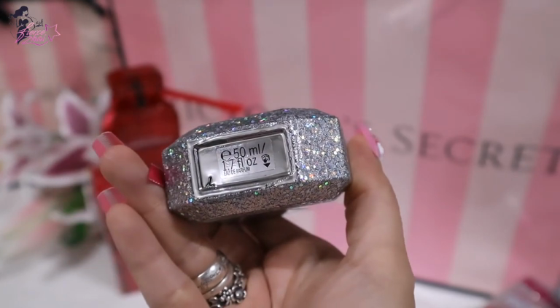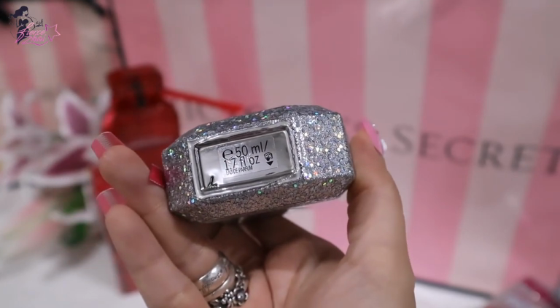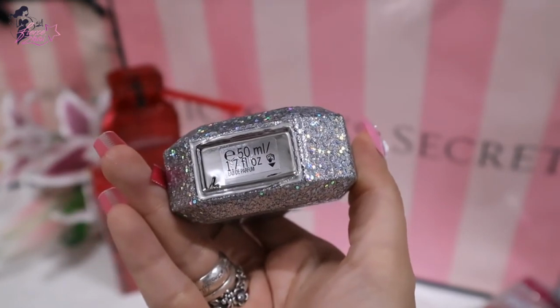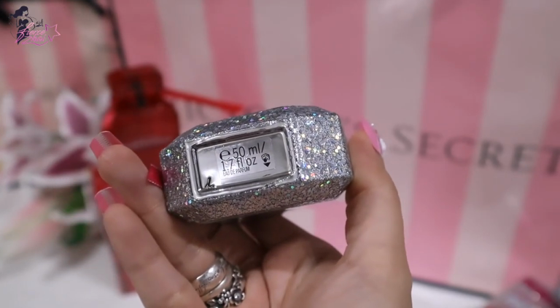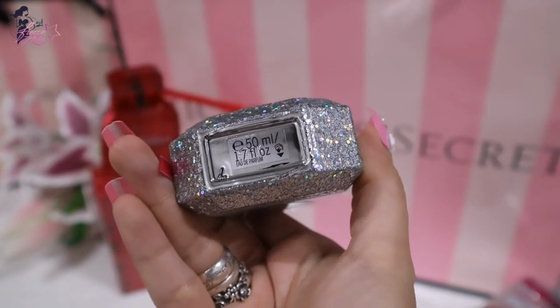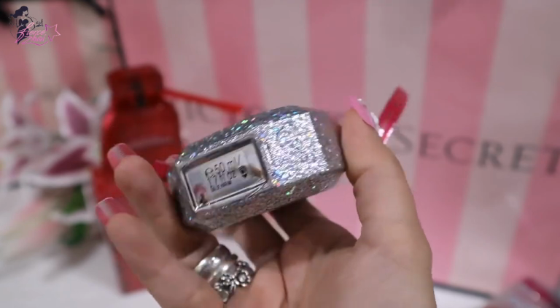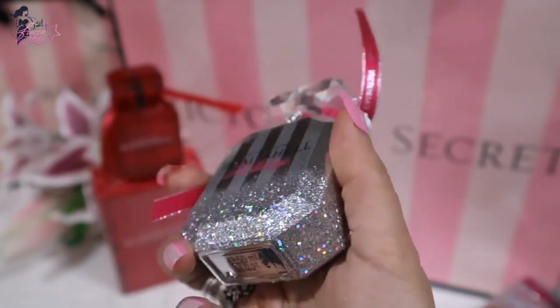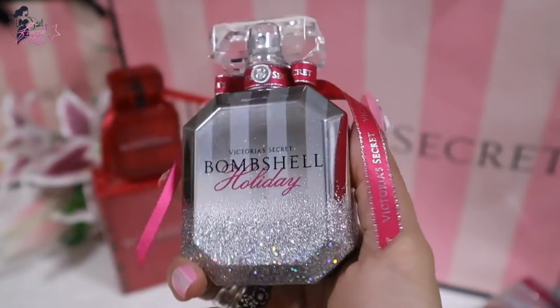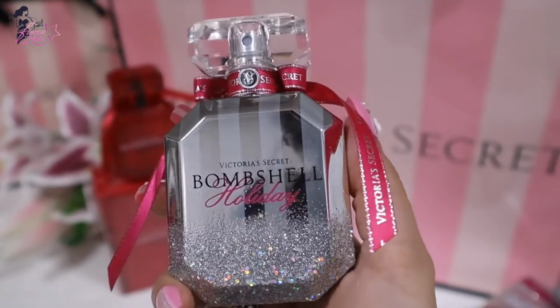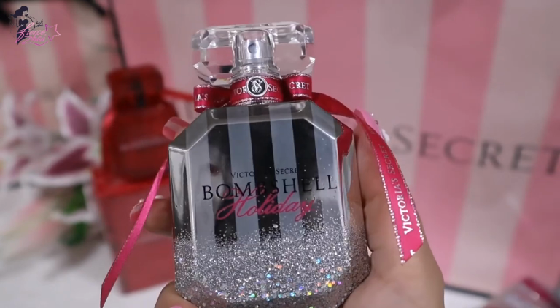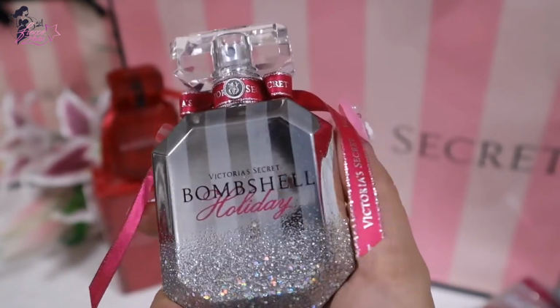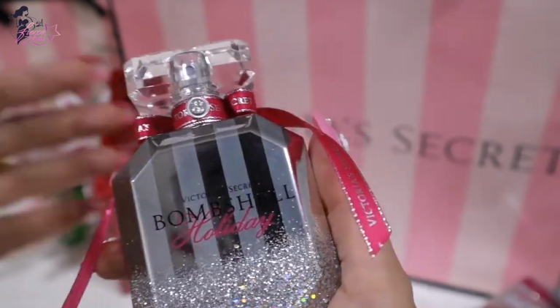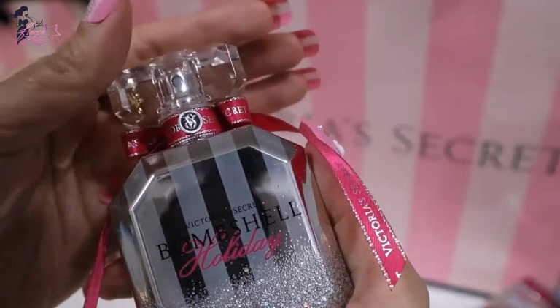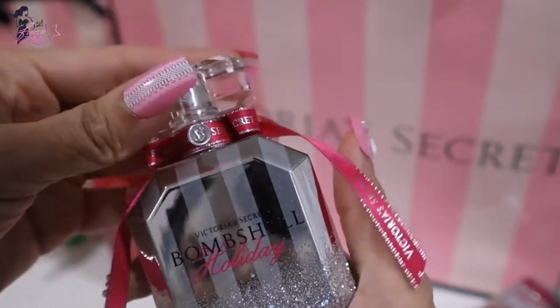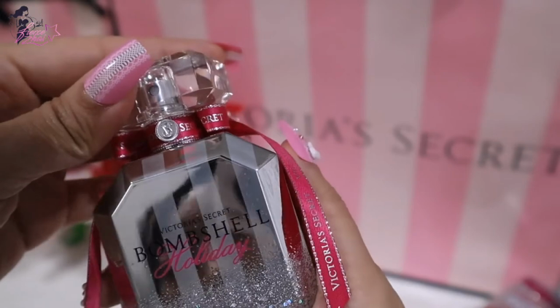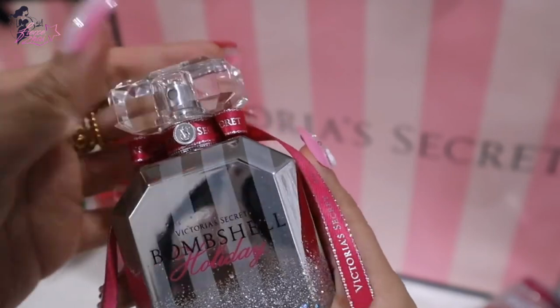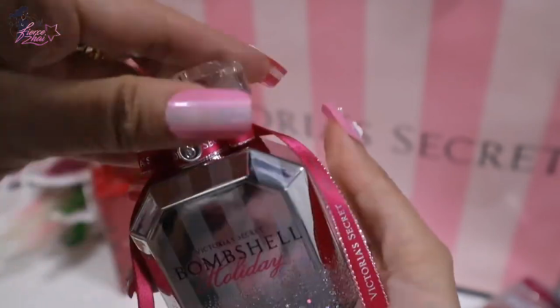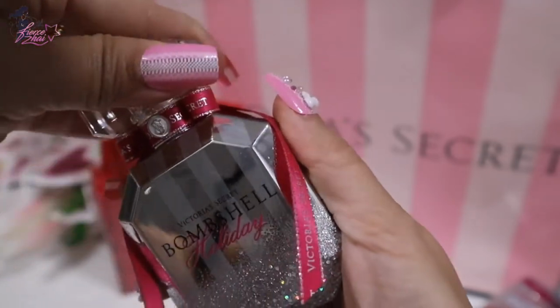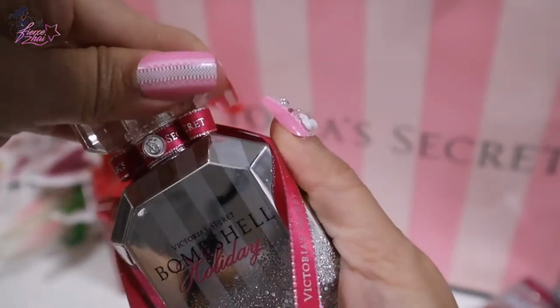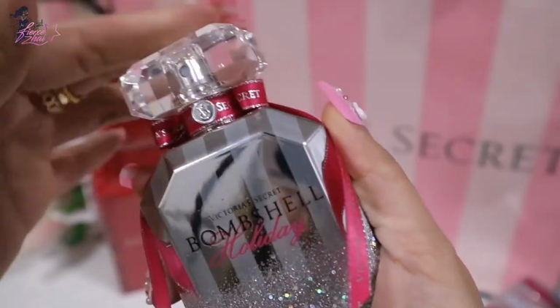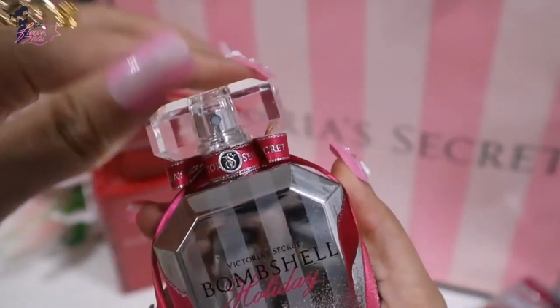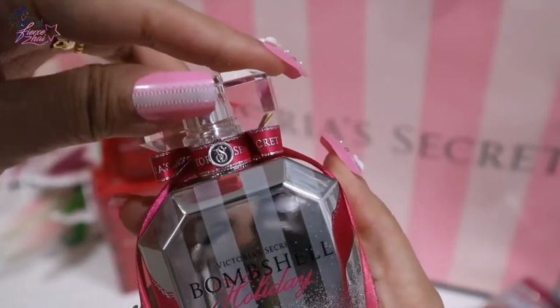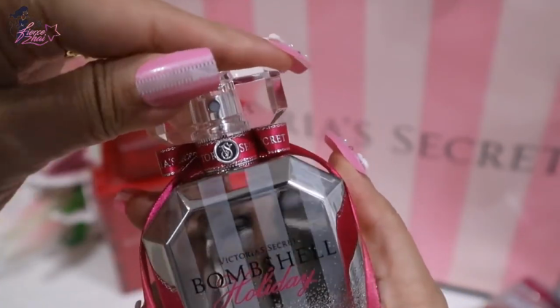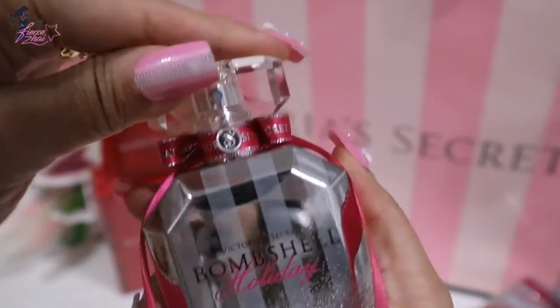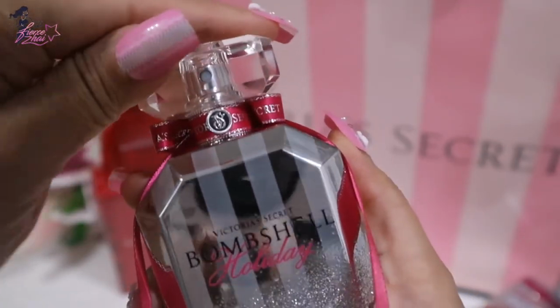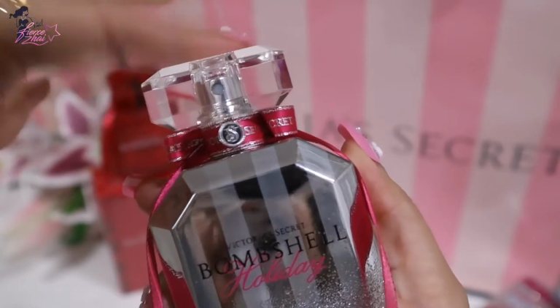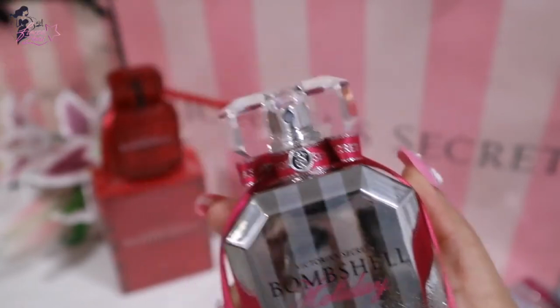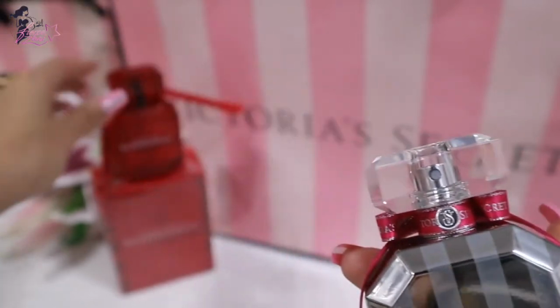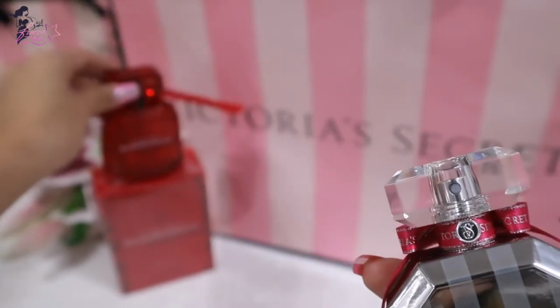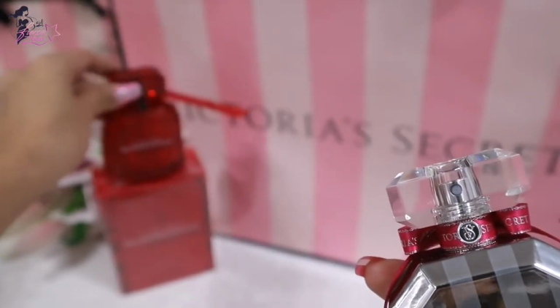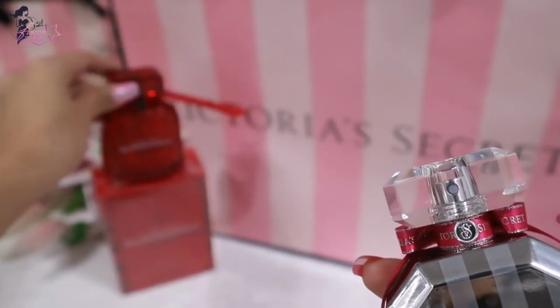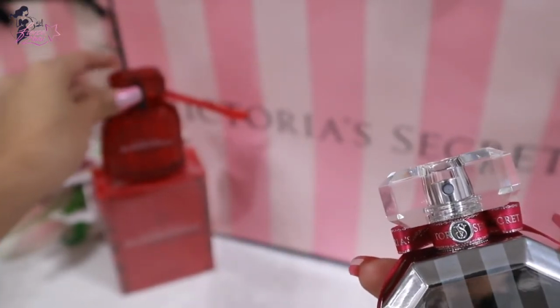This is 1.7 or 50ml, which is how I like my perfumes. This cap is a lot better — as you see, it's not wobbling. It's a lot better than the Bombshell Intense one, which wobbles.